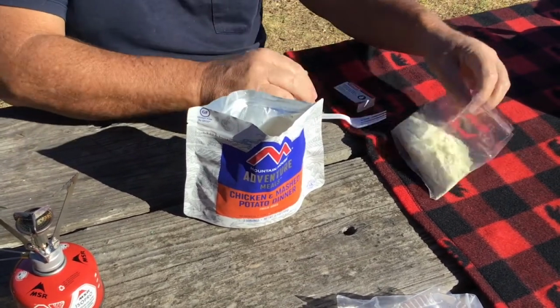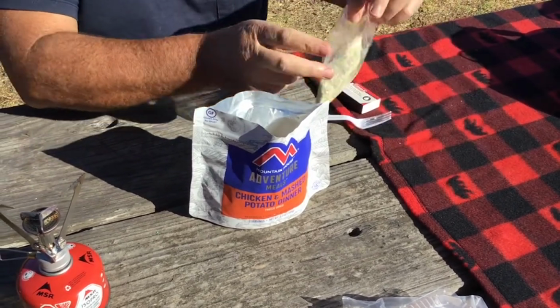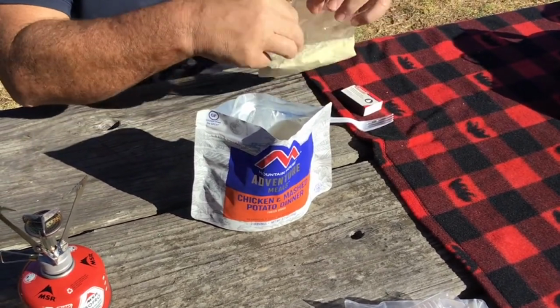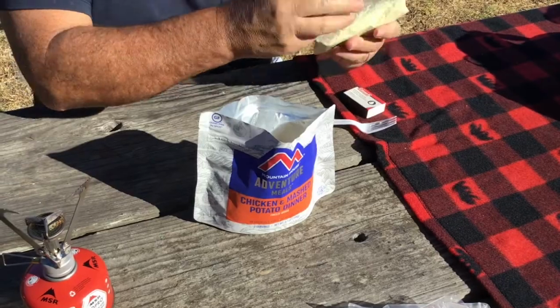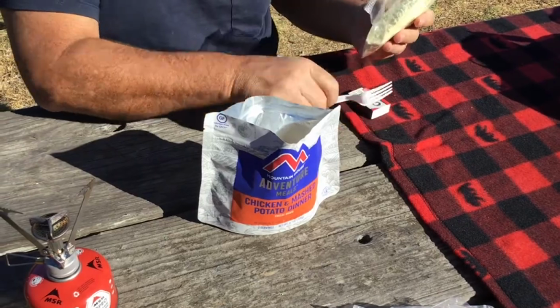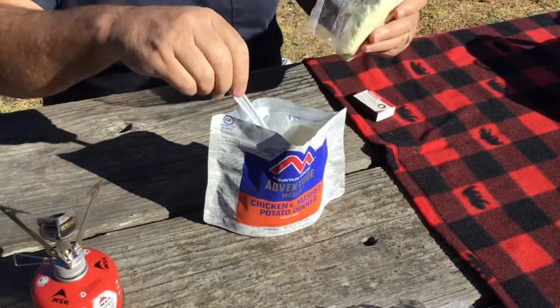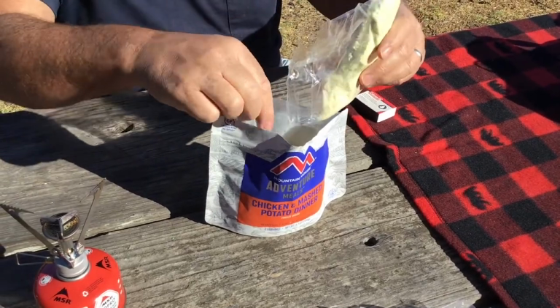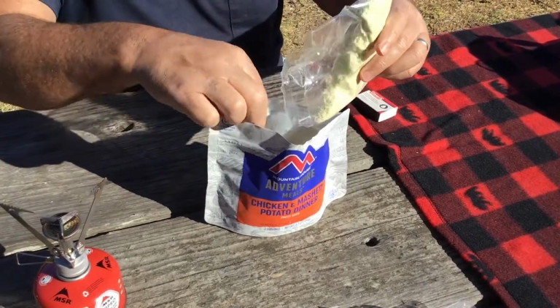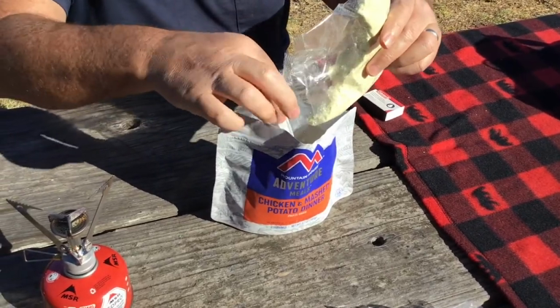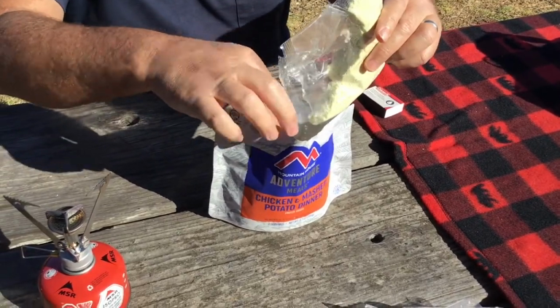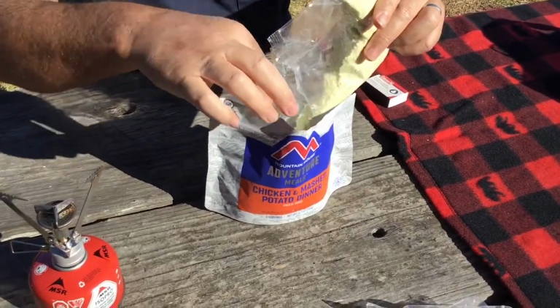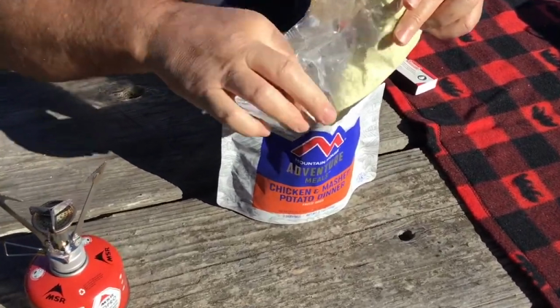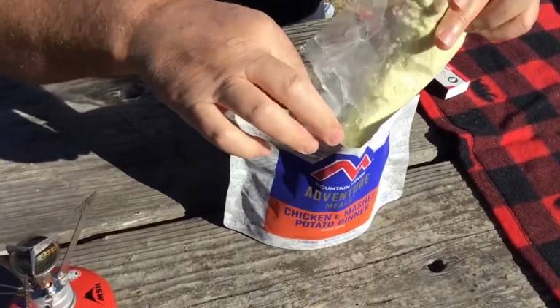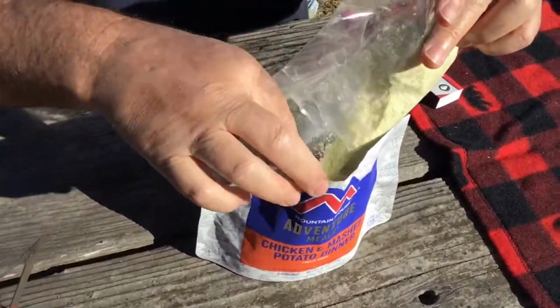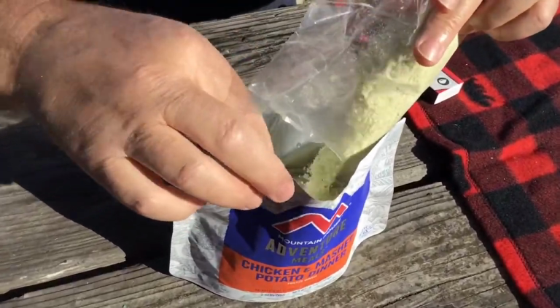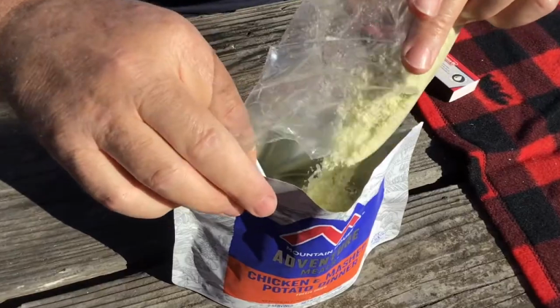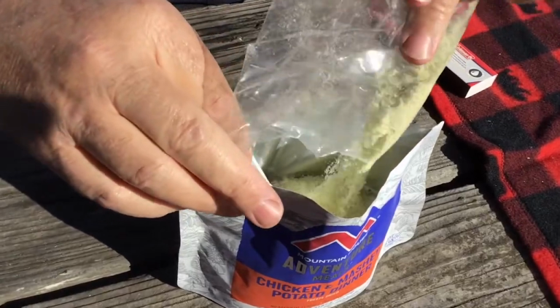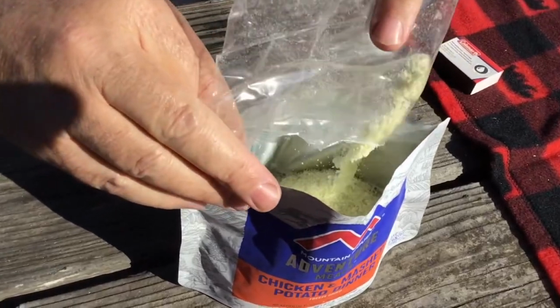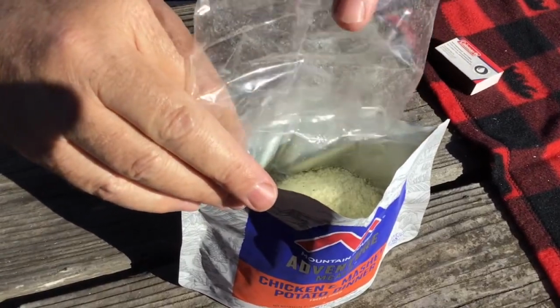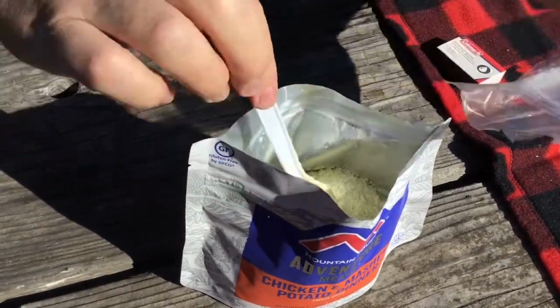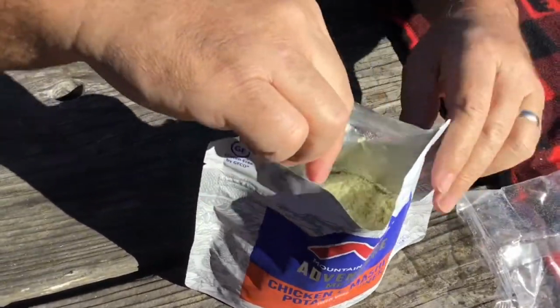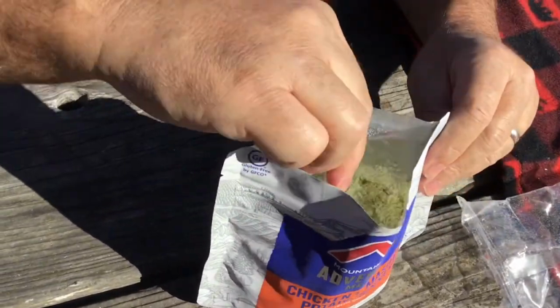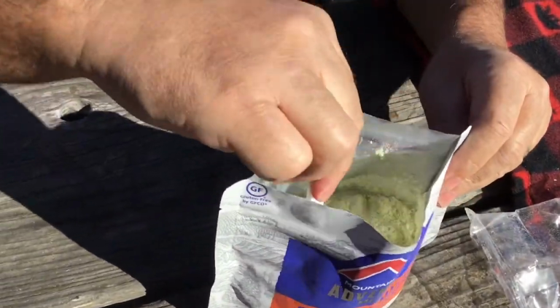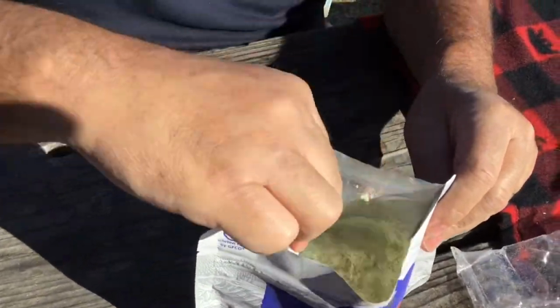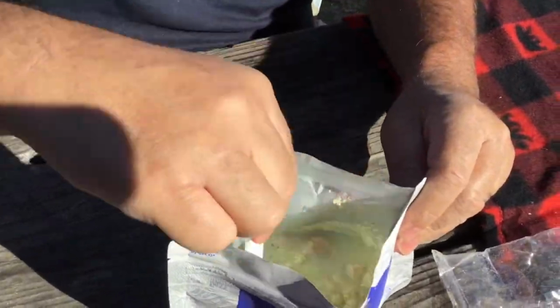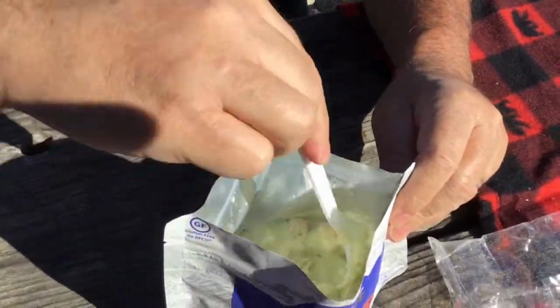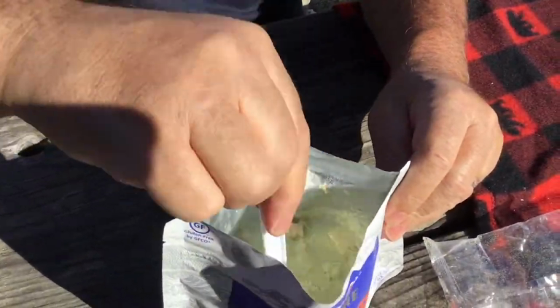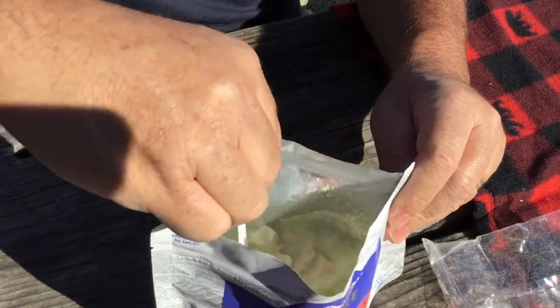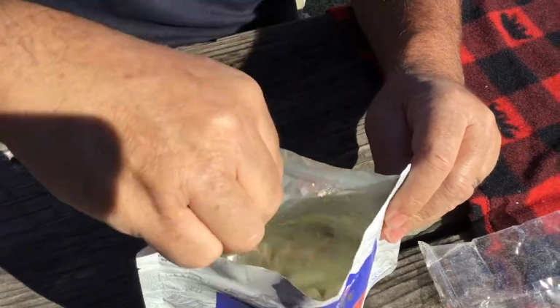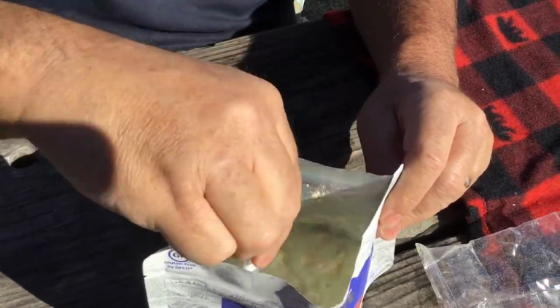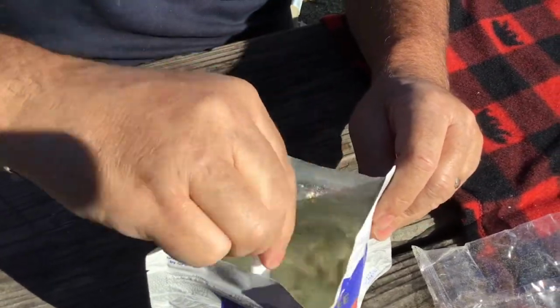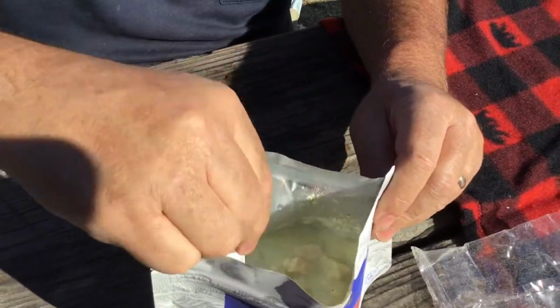Let's get our potatoes in there and let those get rehydrated. Pretty soon we'll have a winner-winner chicken dinner here, hopefully.